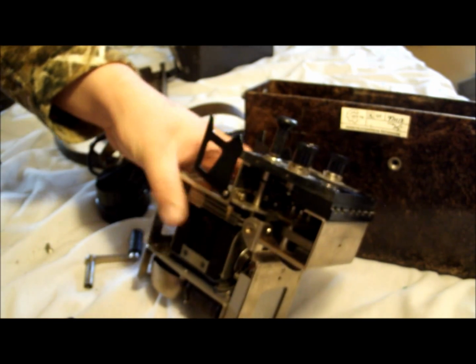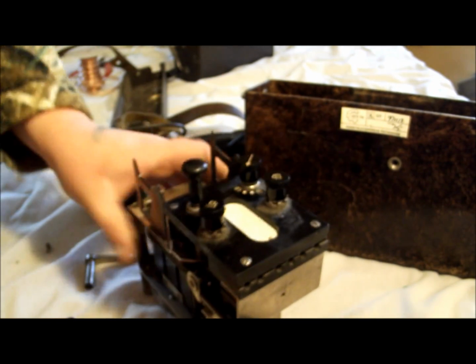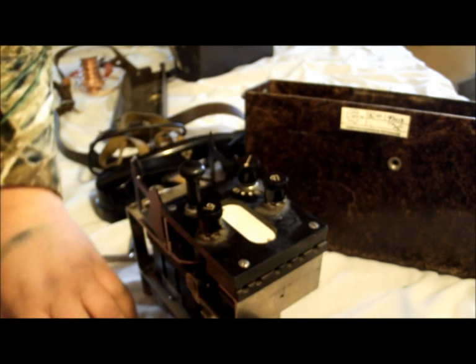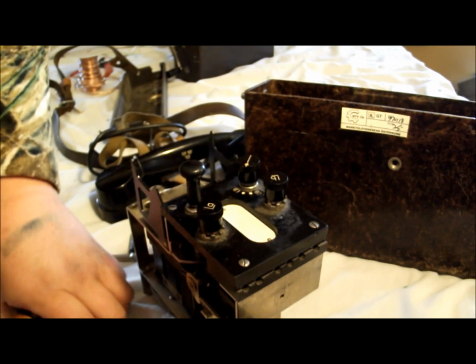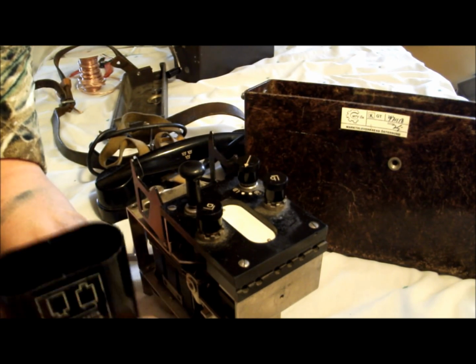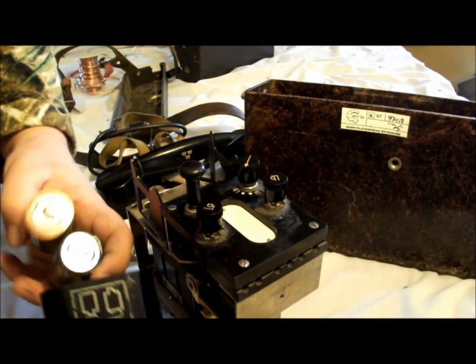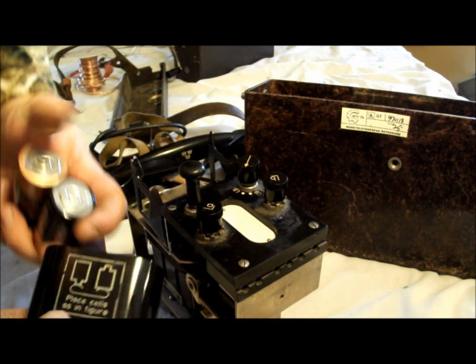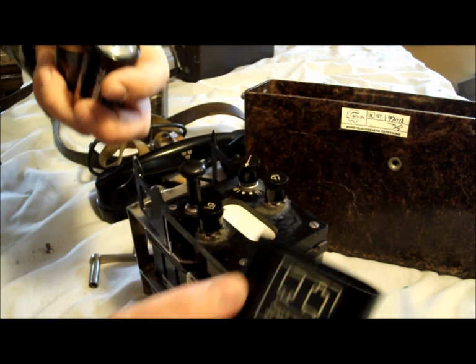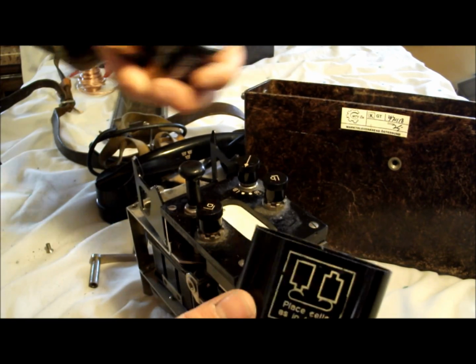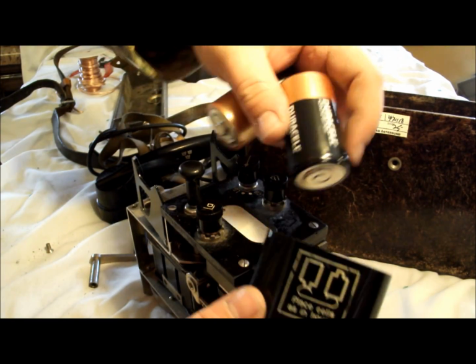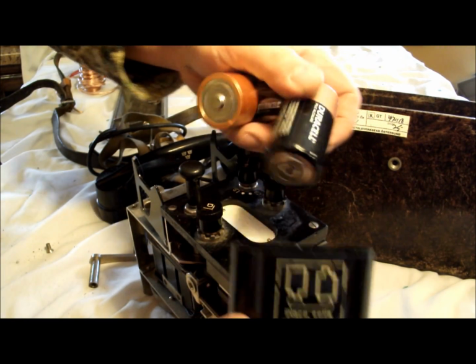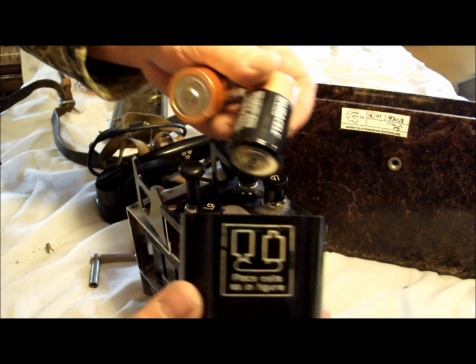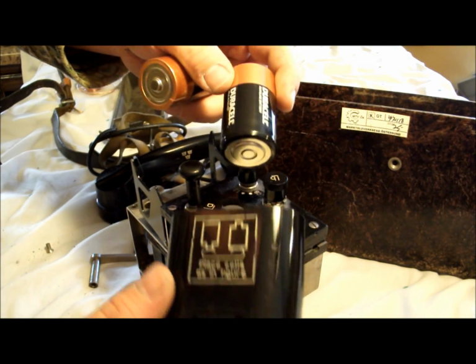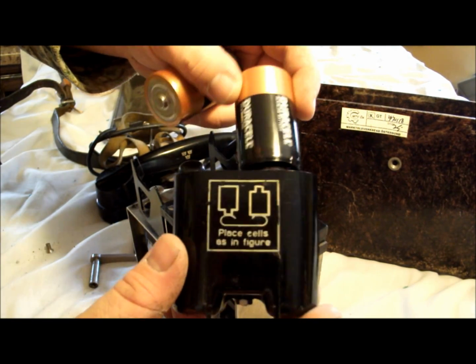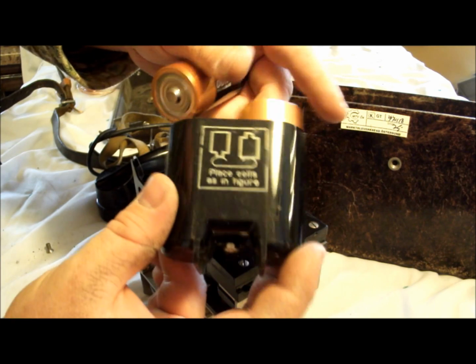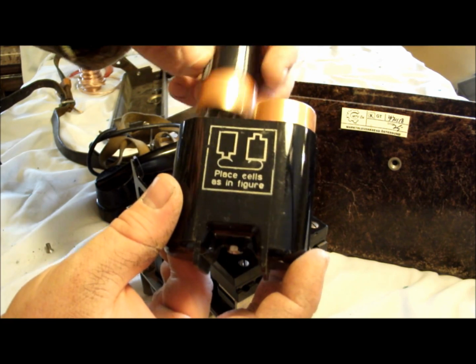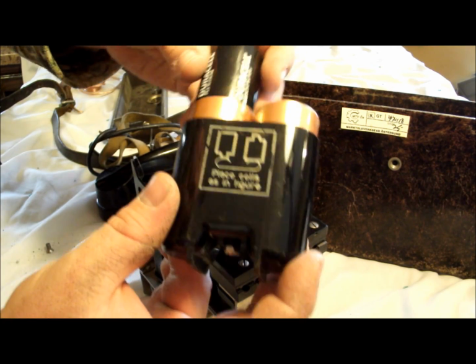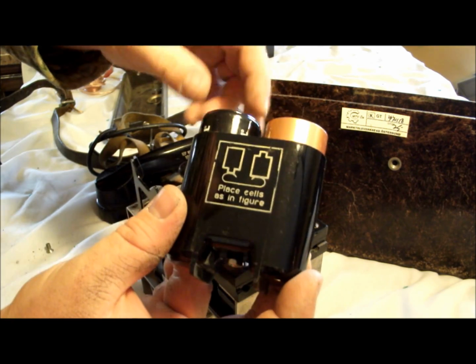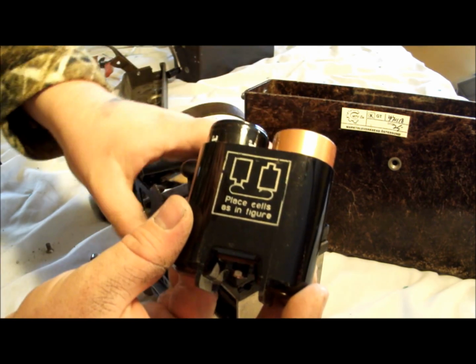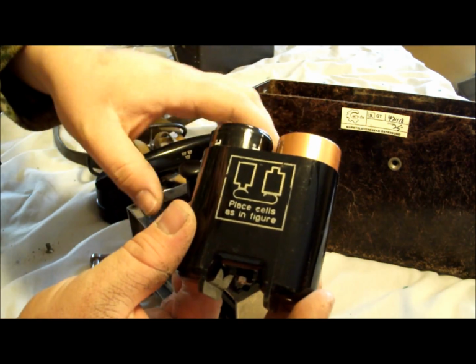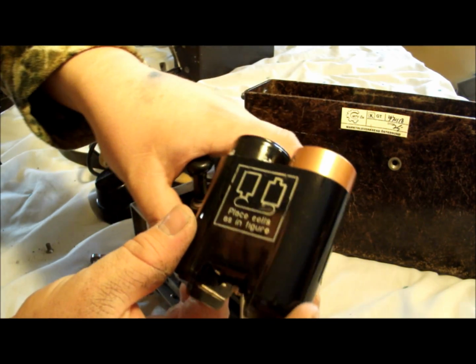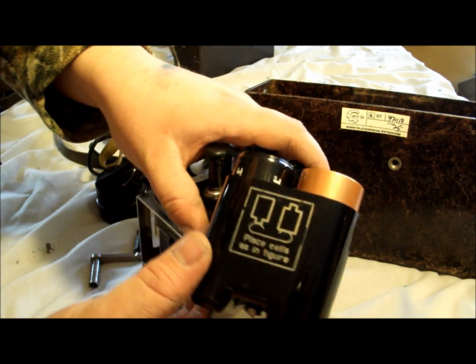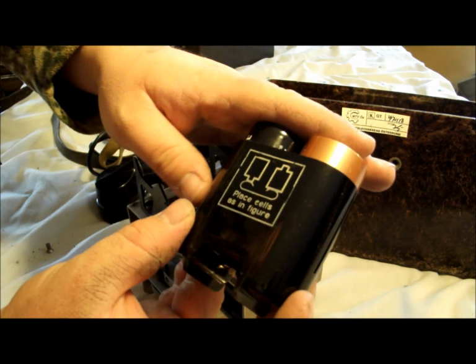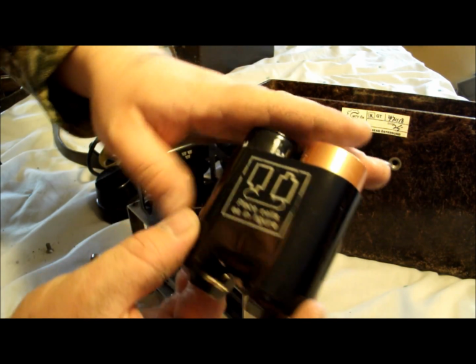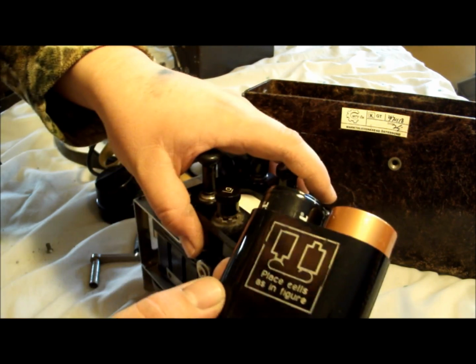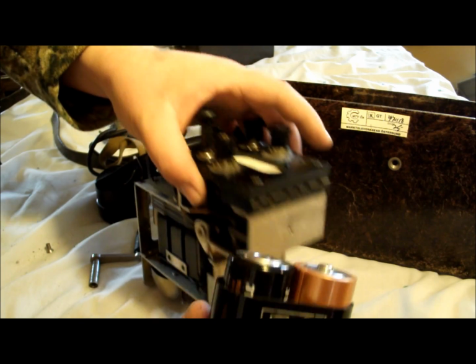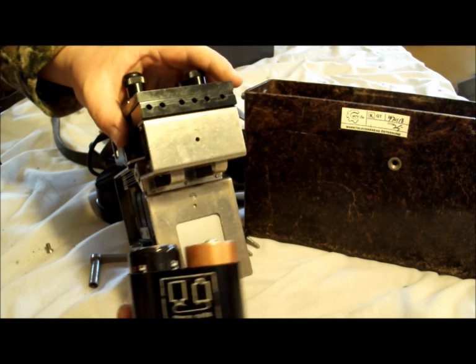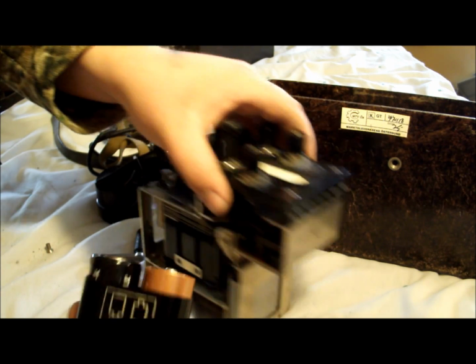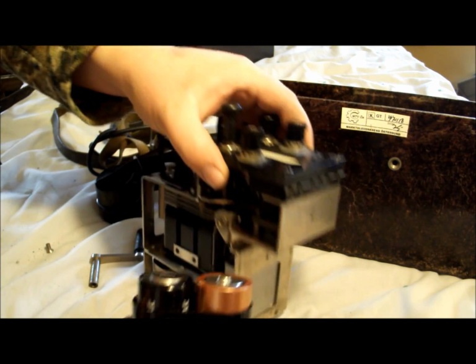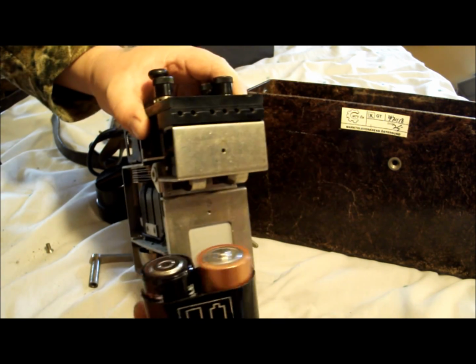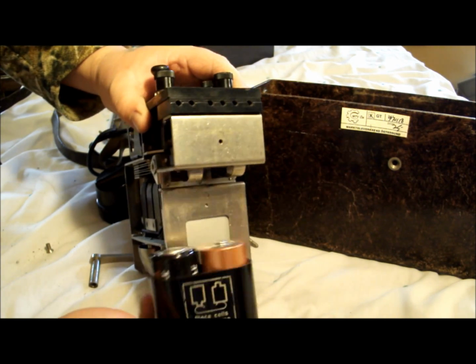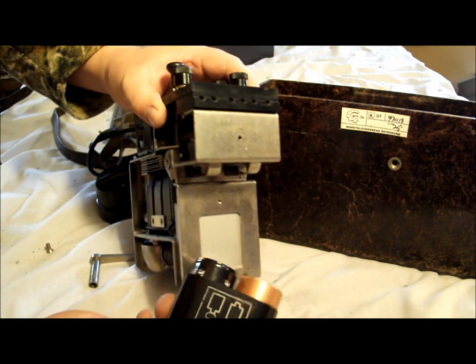What you're going to do is use two good old-fashioned D-cell batteries. Nothing fancy. D-cell batteries — follow the instructions: place cells as in figure. Pretty neat. All right, we're going to put this thing back together and I'm going to show you how this all works.